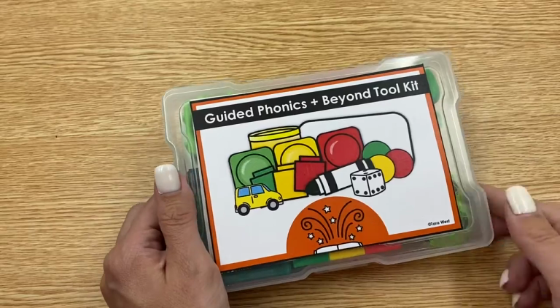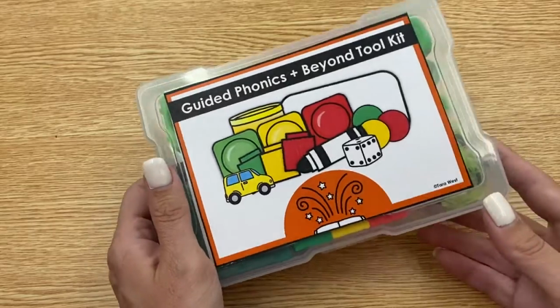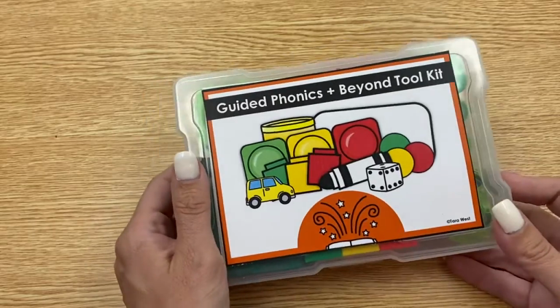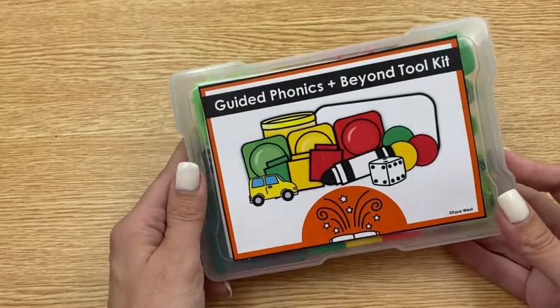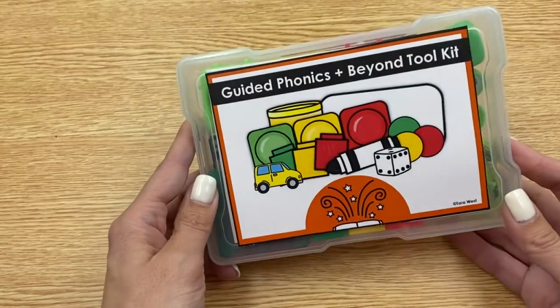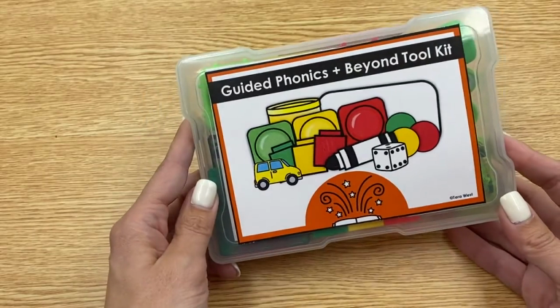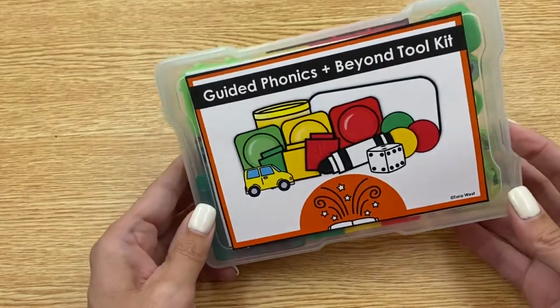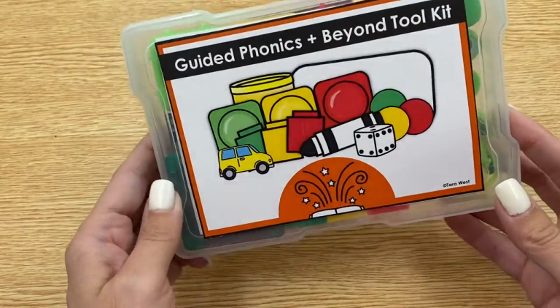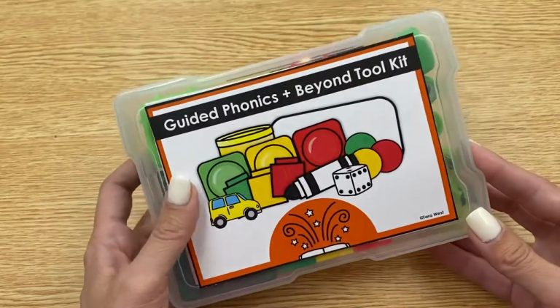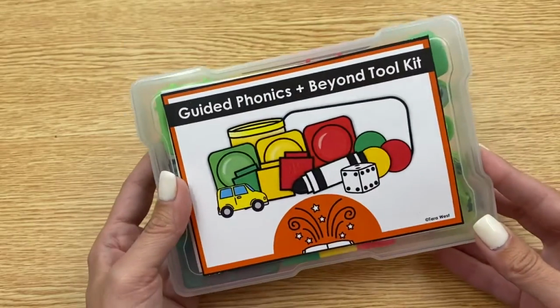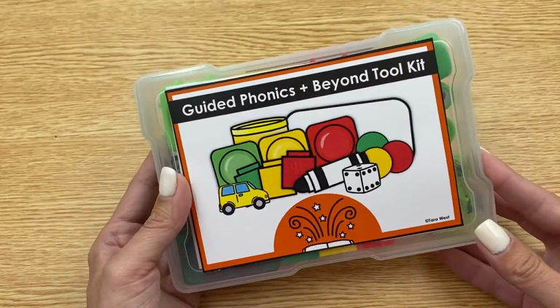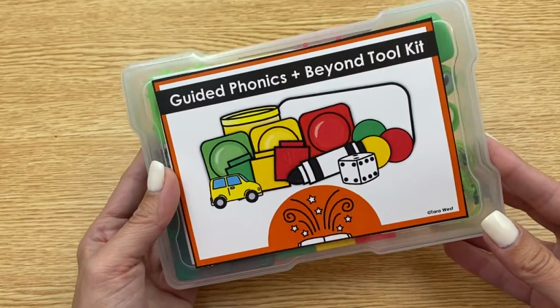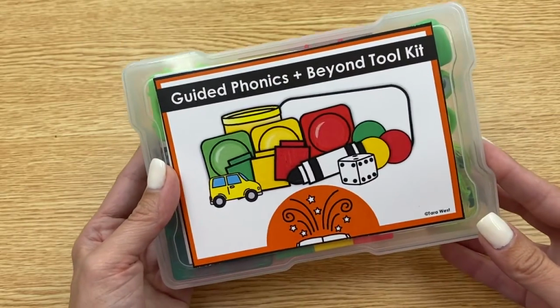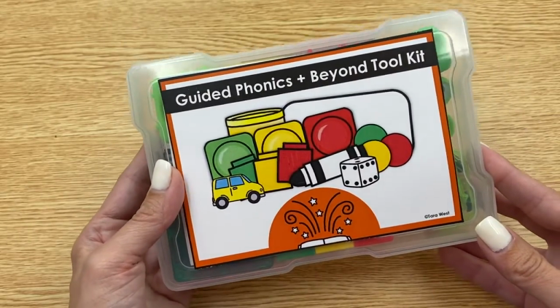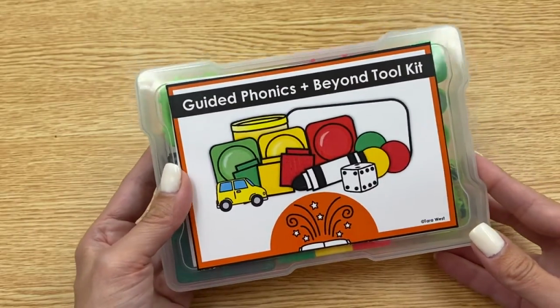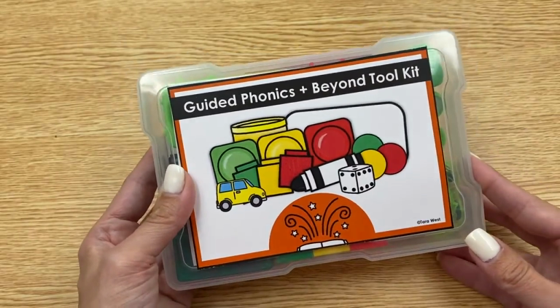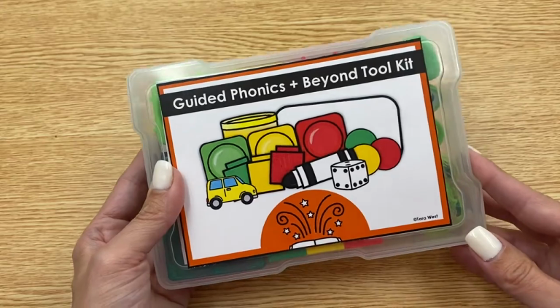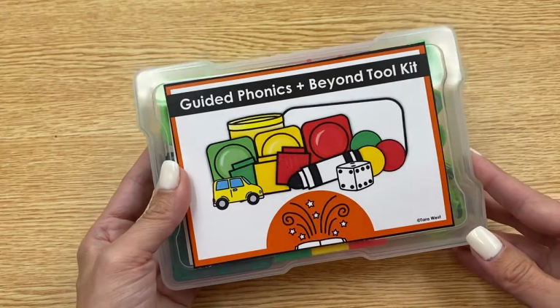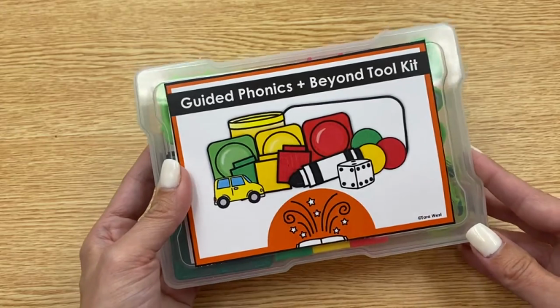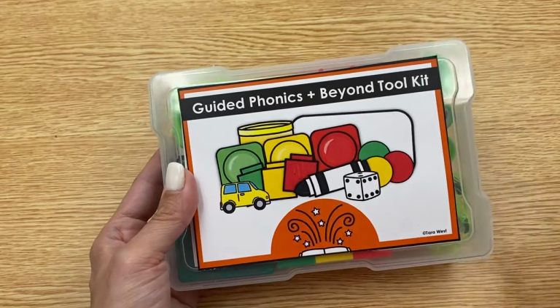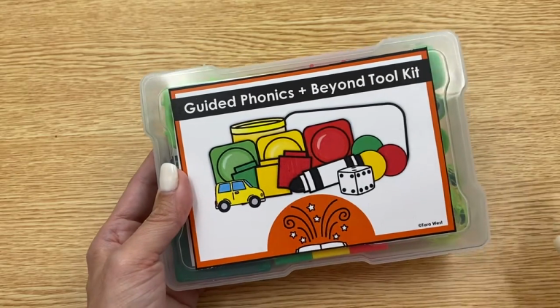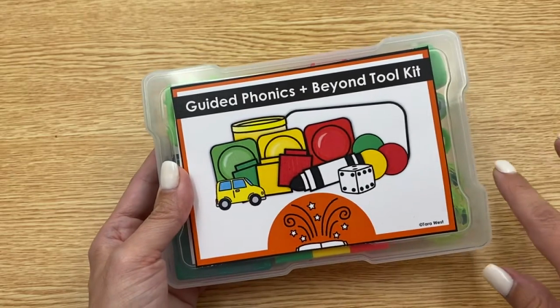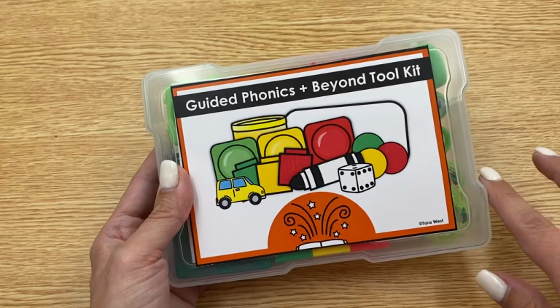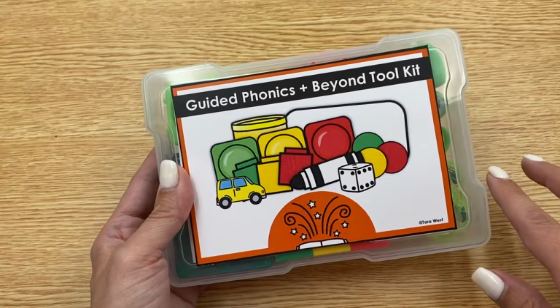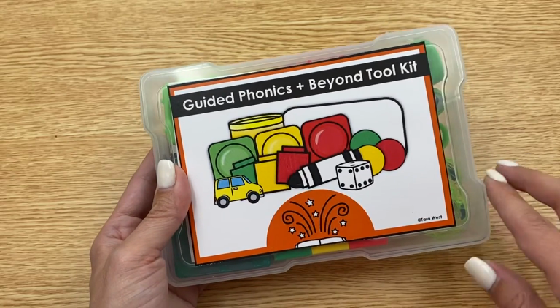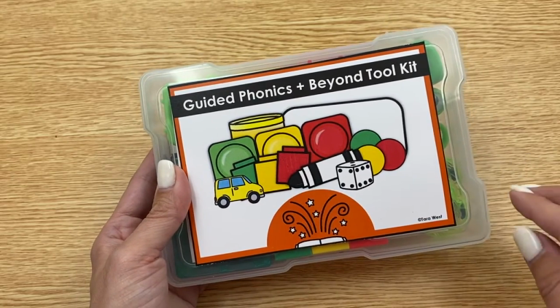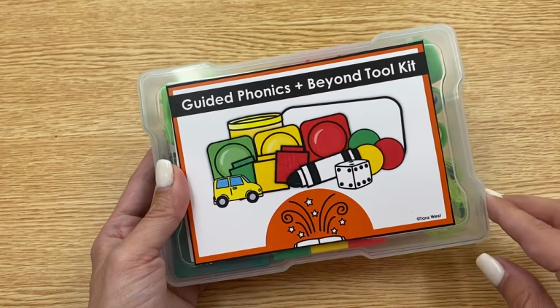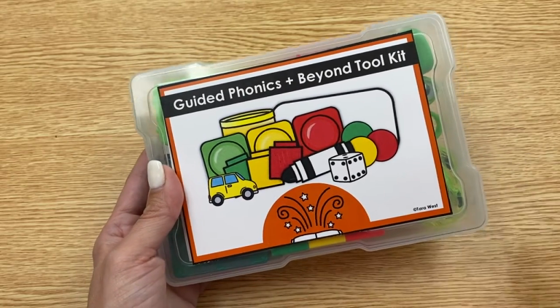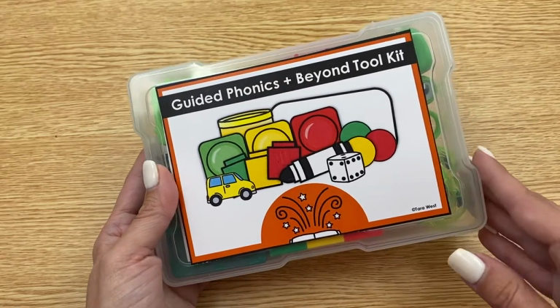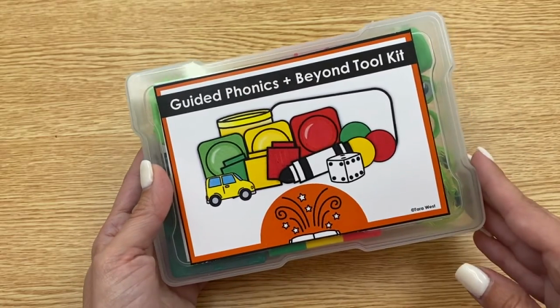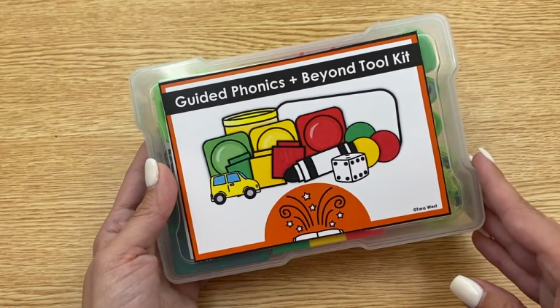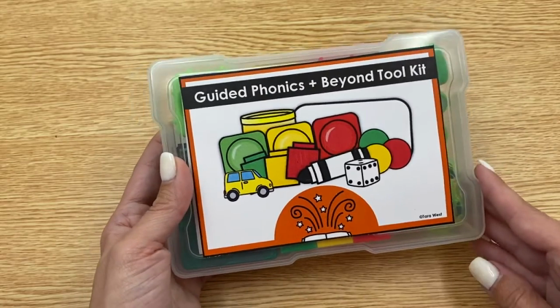Hi there, it's Sarah West at Little Mains at Work with a video preview of my Guide to Phonics and Beyond freebie toolkit. Everything that you see here in this video will be a freebie and I'll have it linked for you.